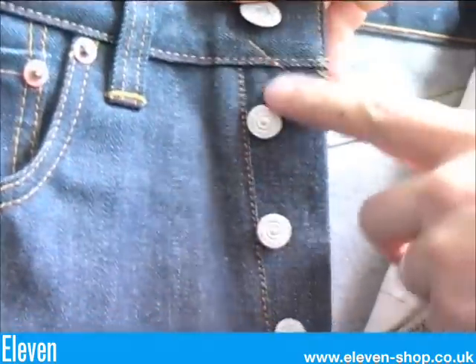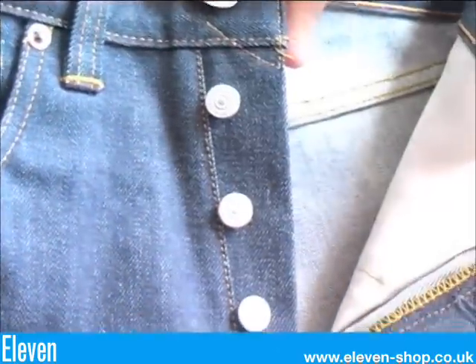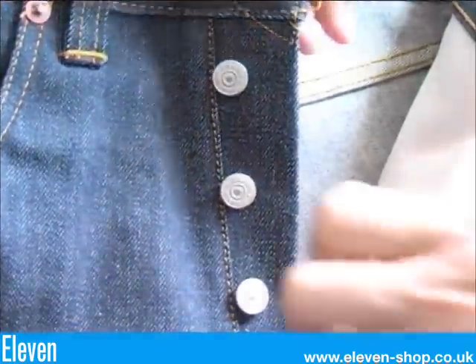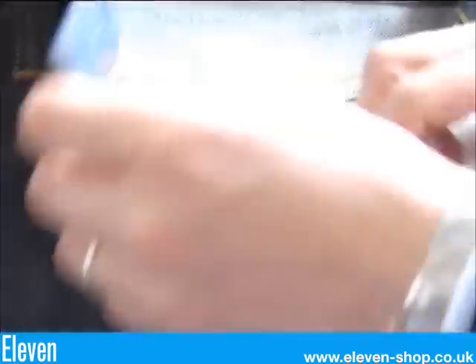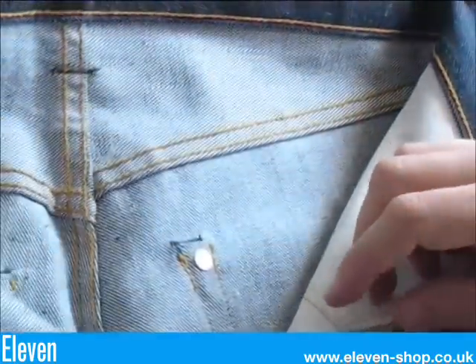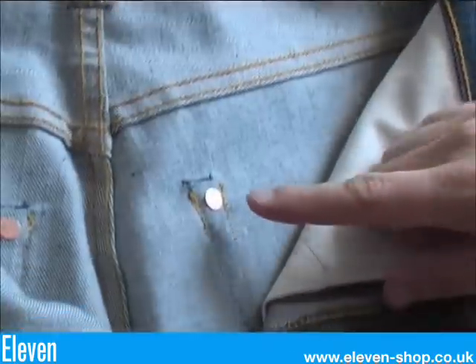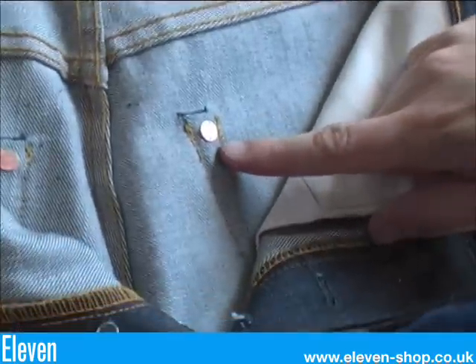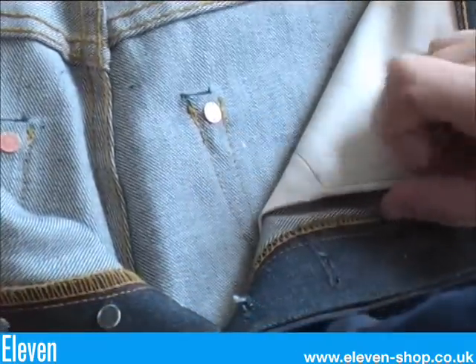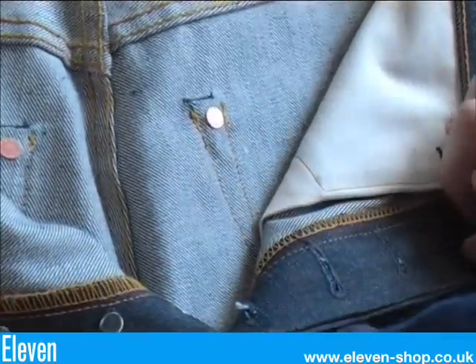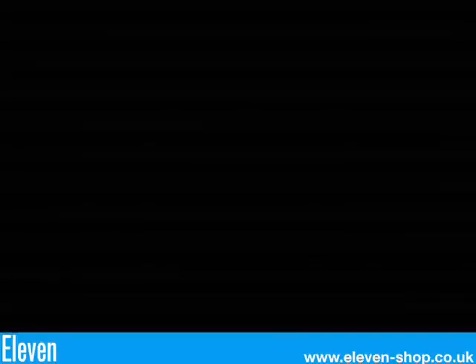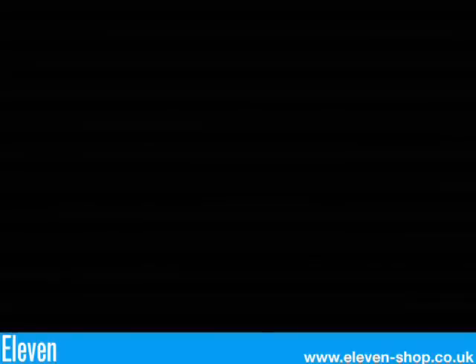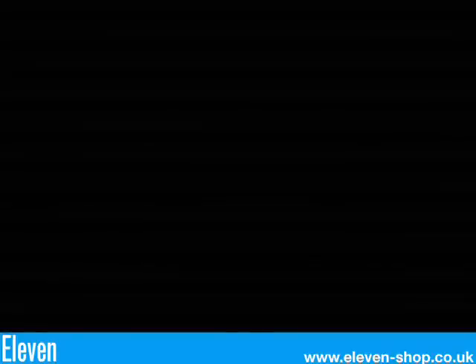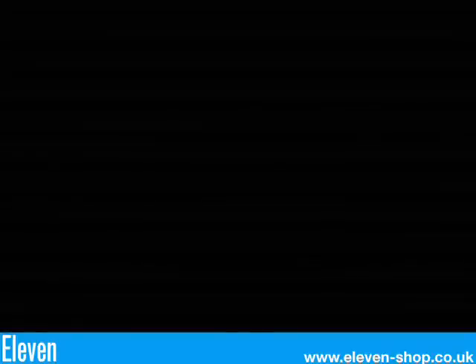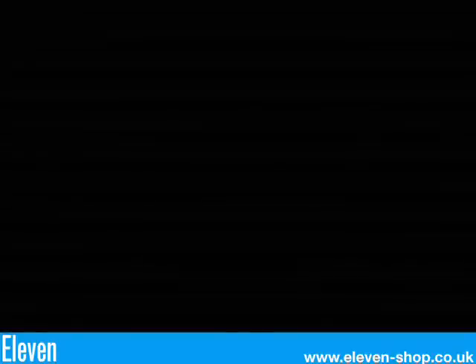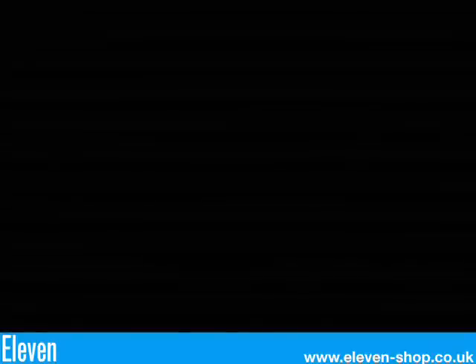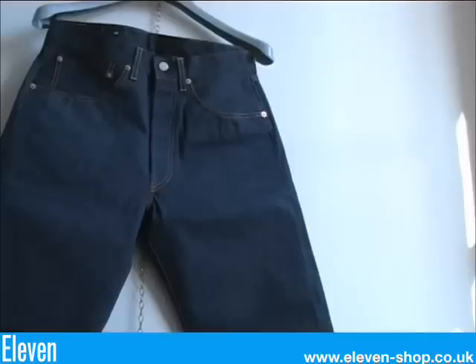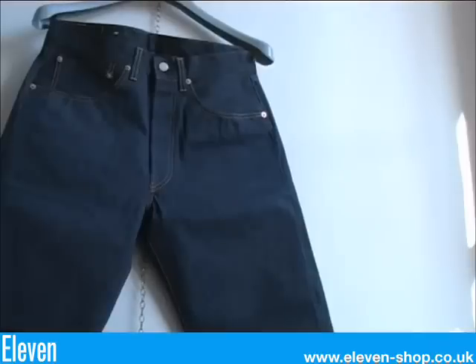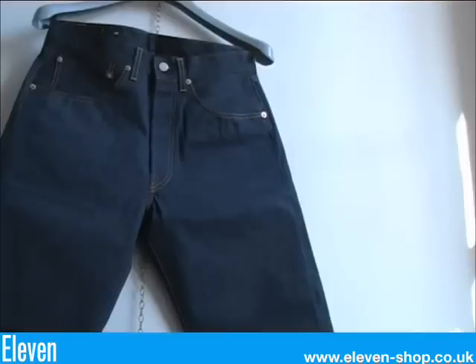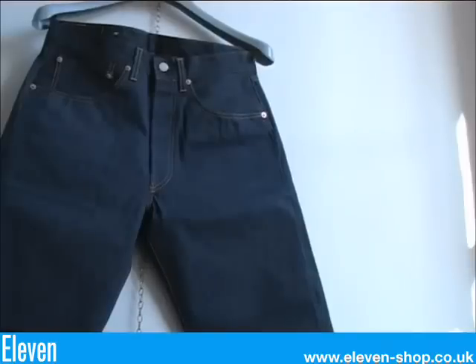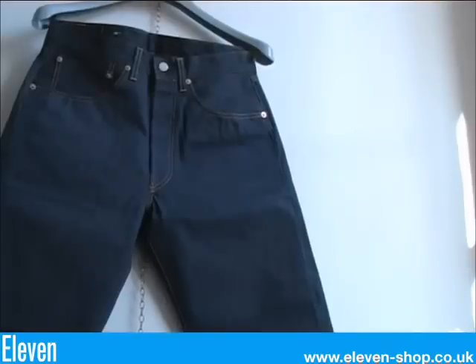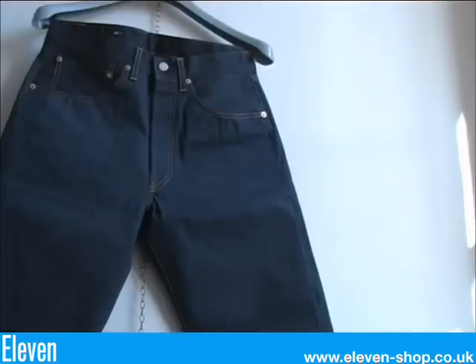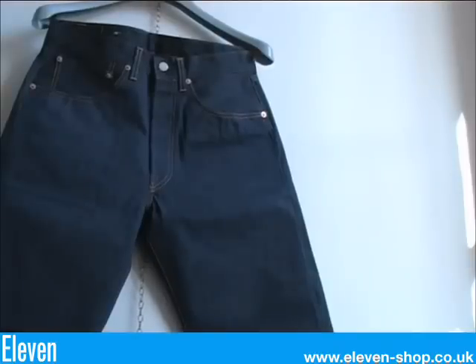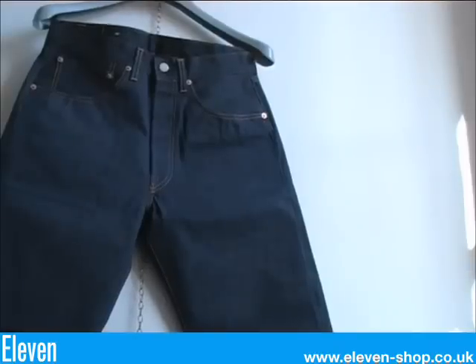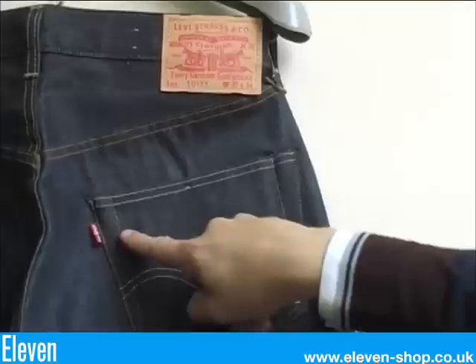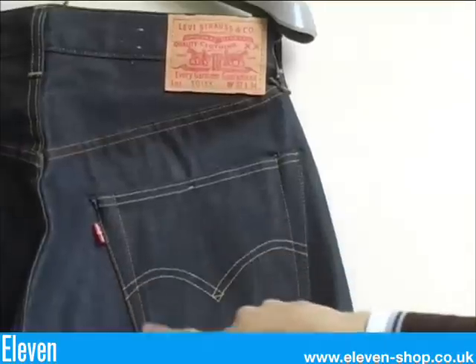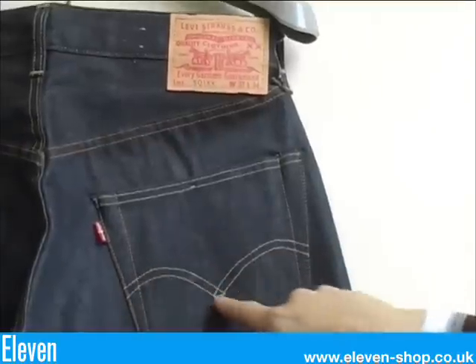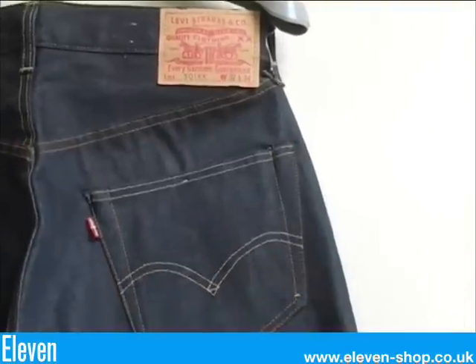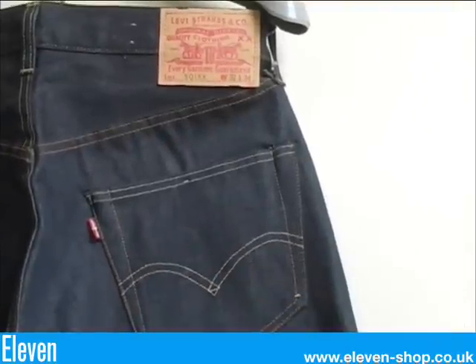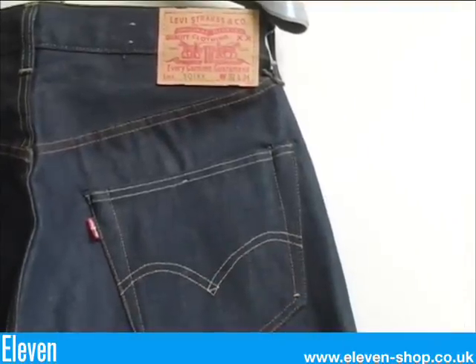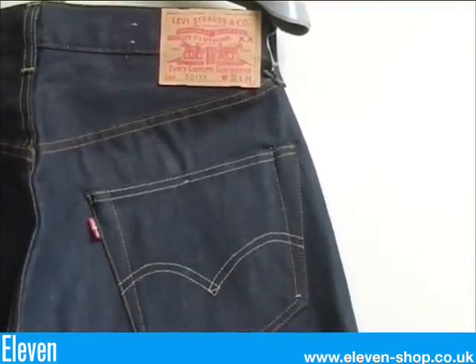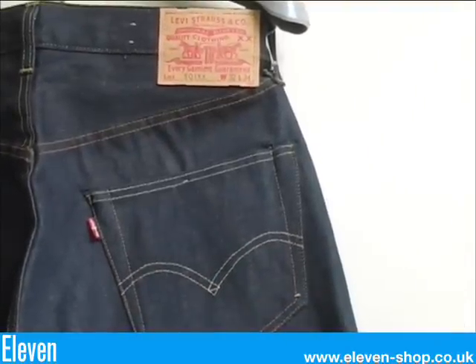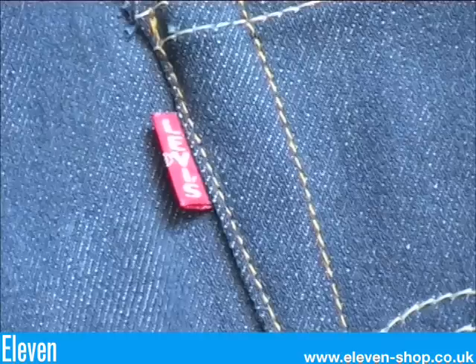And they have a zinc button fly. You can also see the concealed rivets from the front view. The 1955 501 jean. They have a fuller leg shape and an overall more boxy silhouette. There are two different coloured threads used on the pockets. A double needle stitched arcuate.